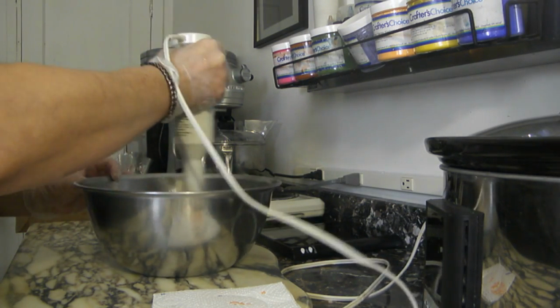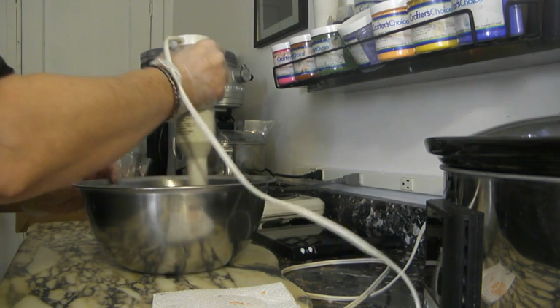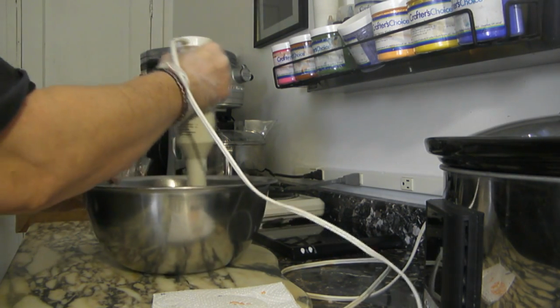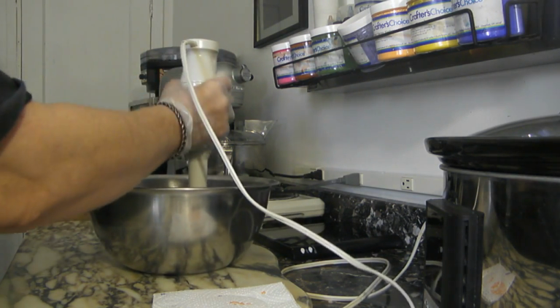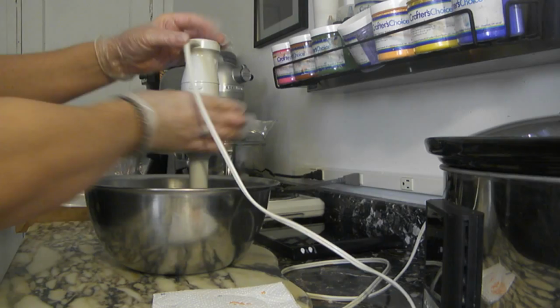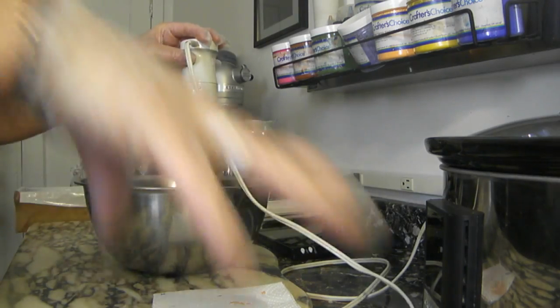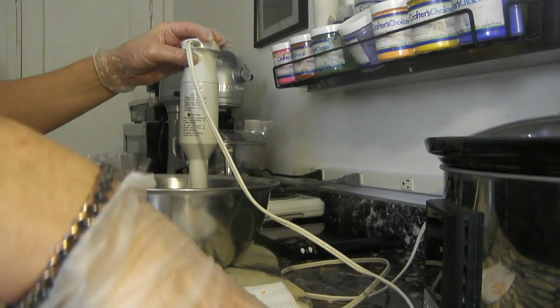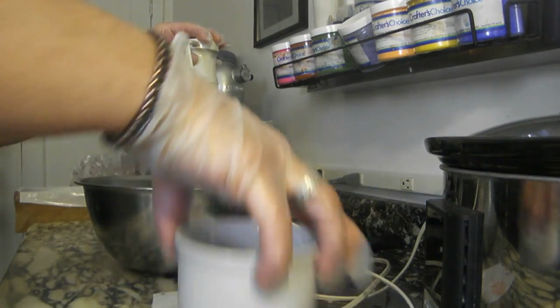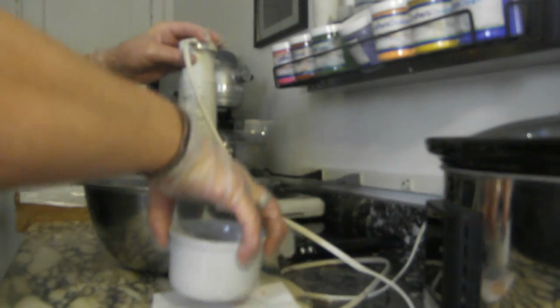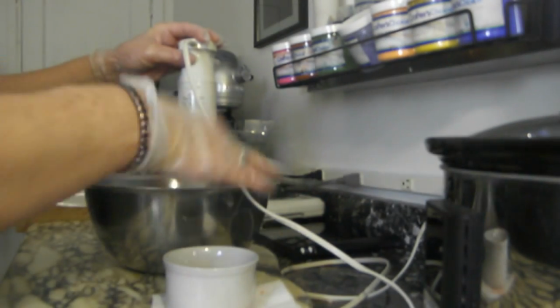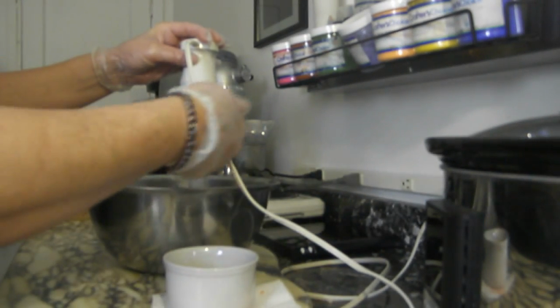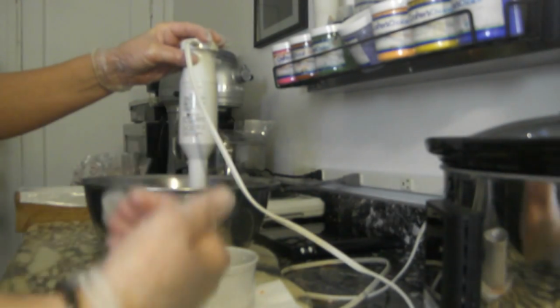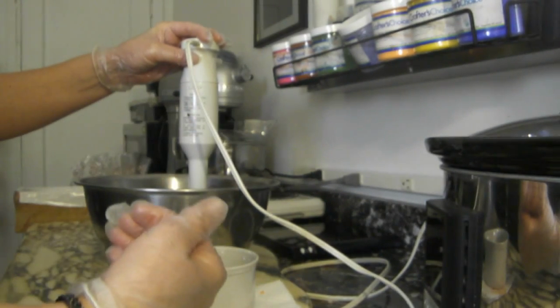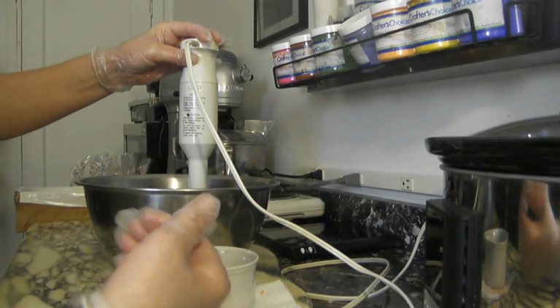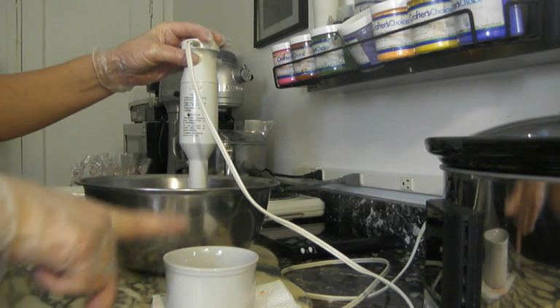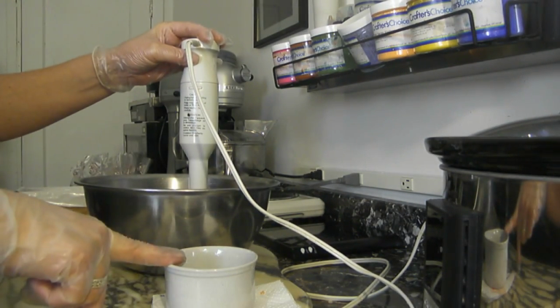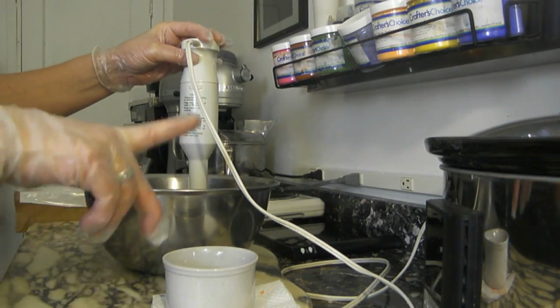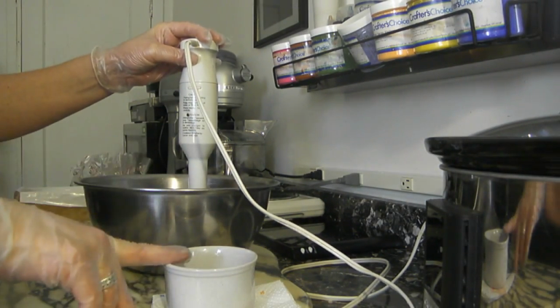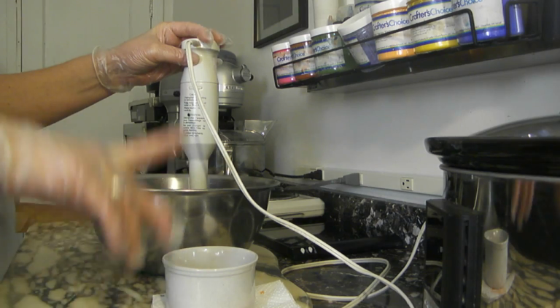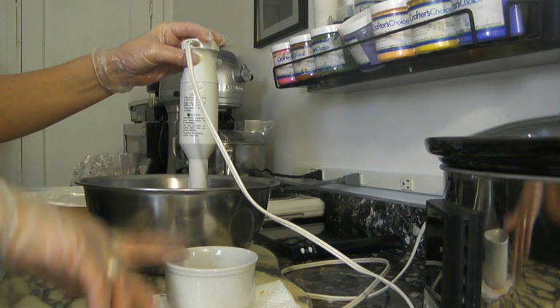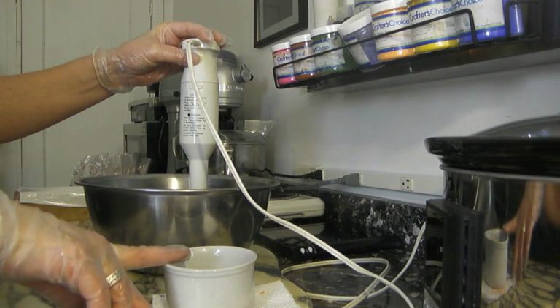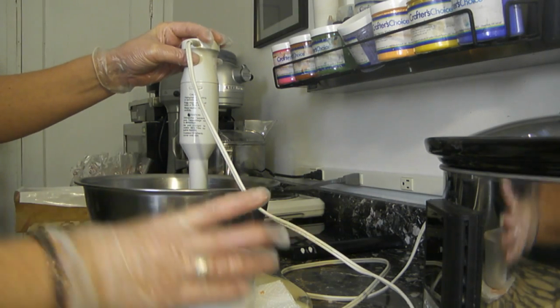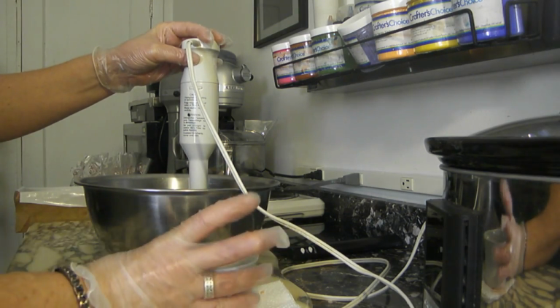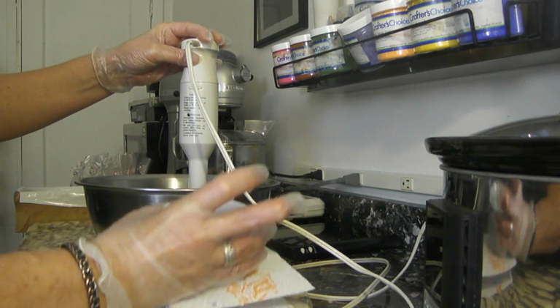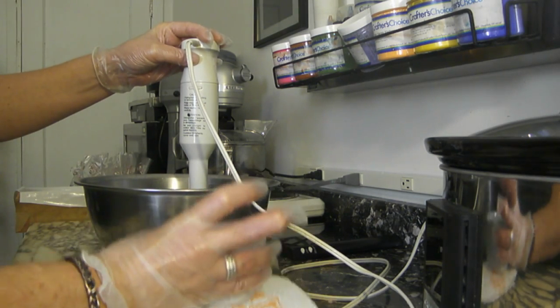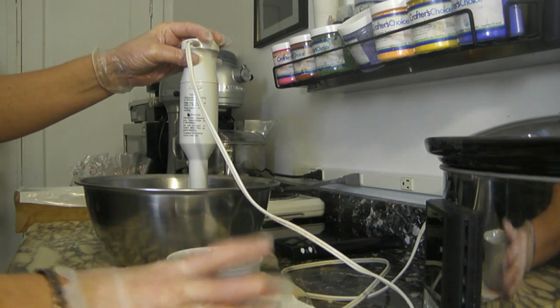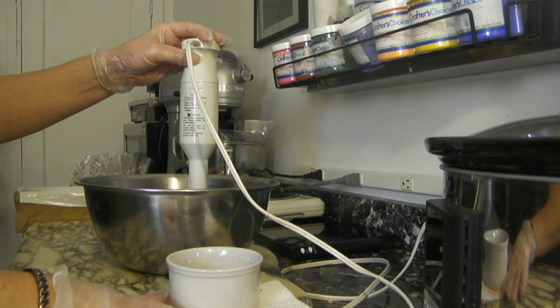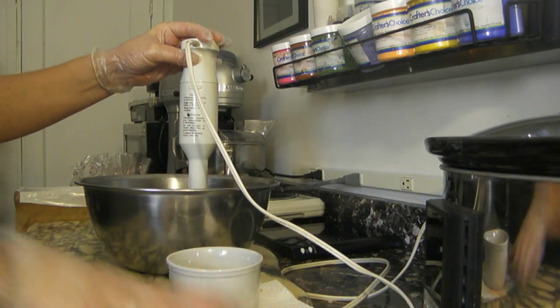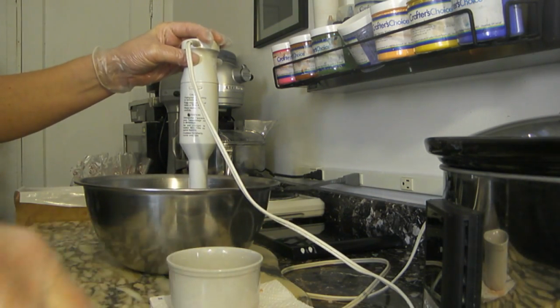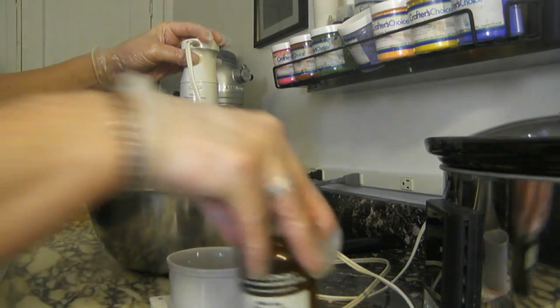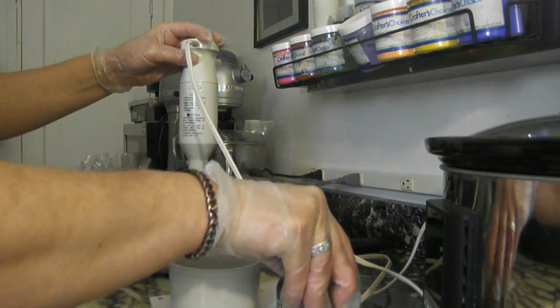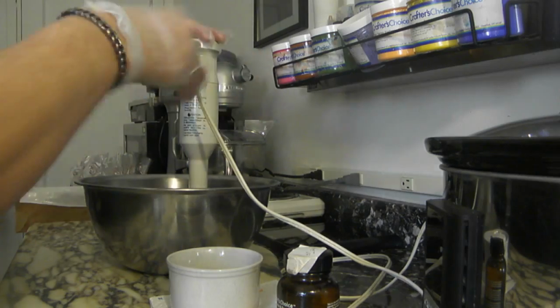Once it comes to a light trace, I'm going to add my honey mixture. I took some of the tea water out and mixed it with vitamin E and 100% pure honey, and then I'll be adding my fragrance.